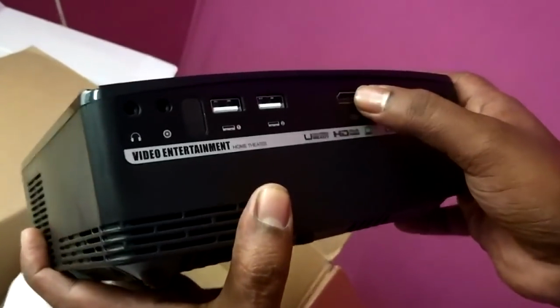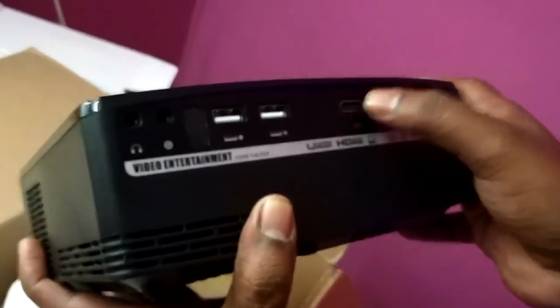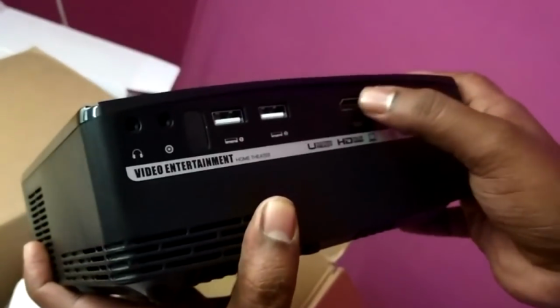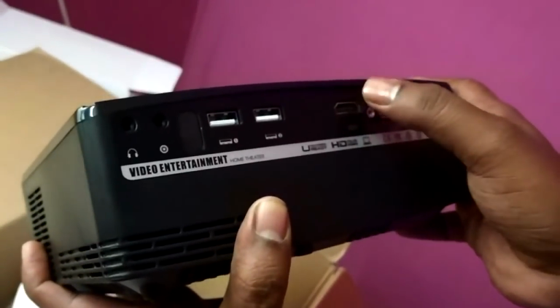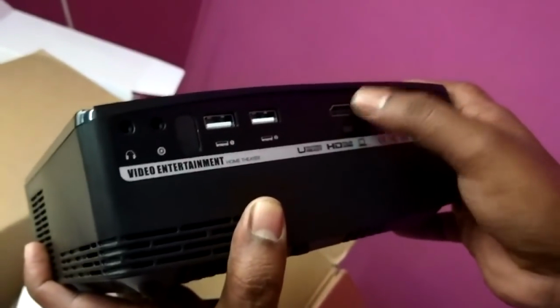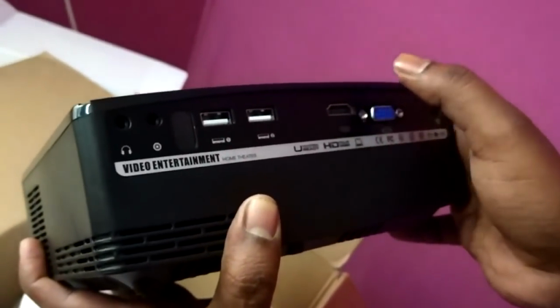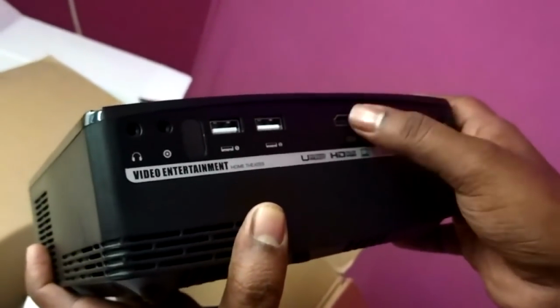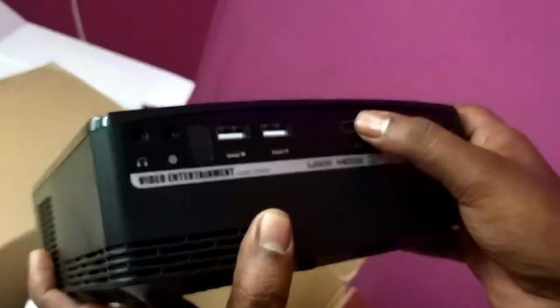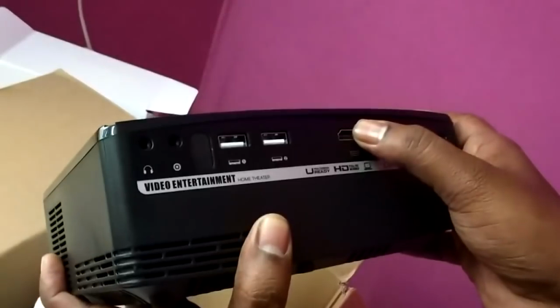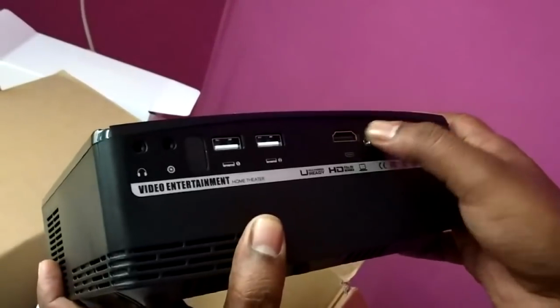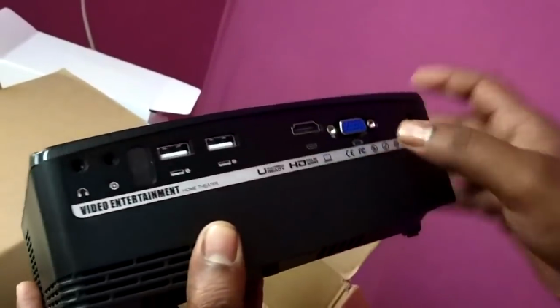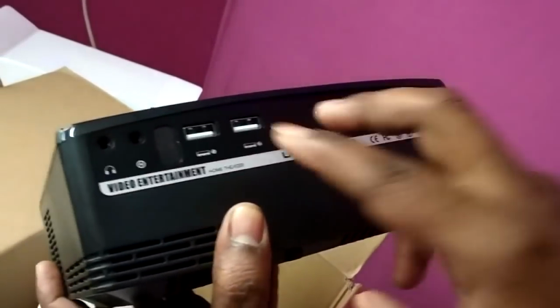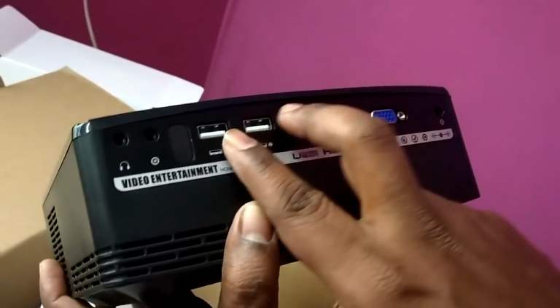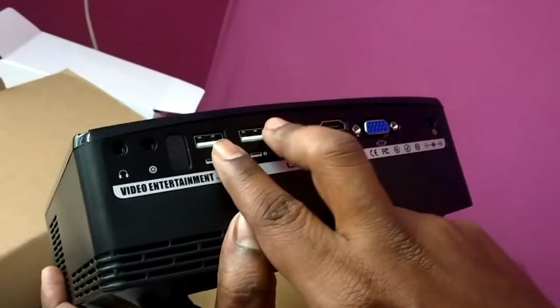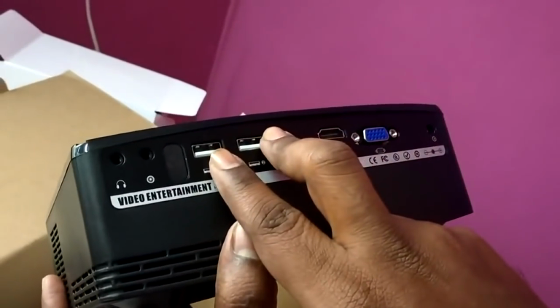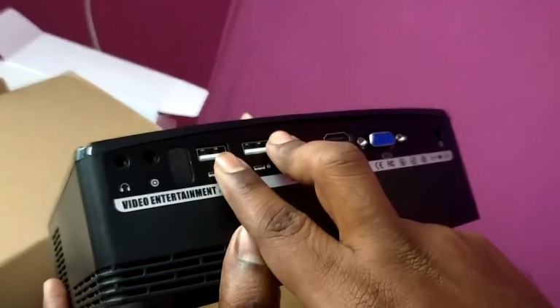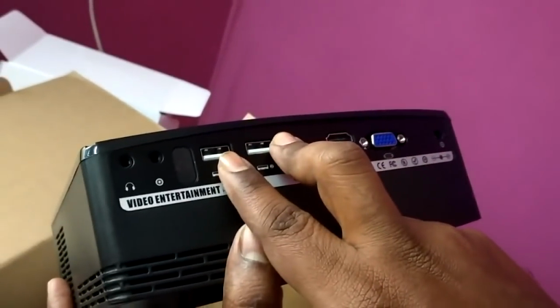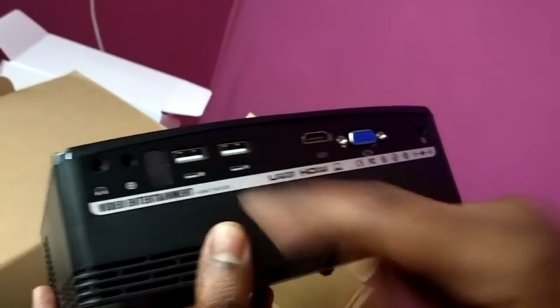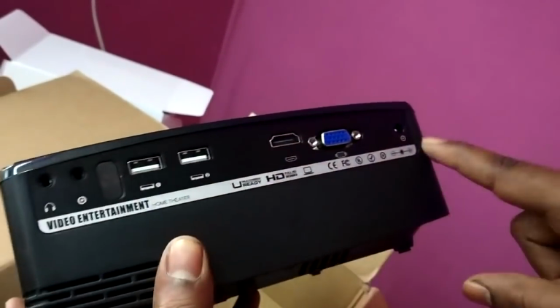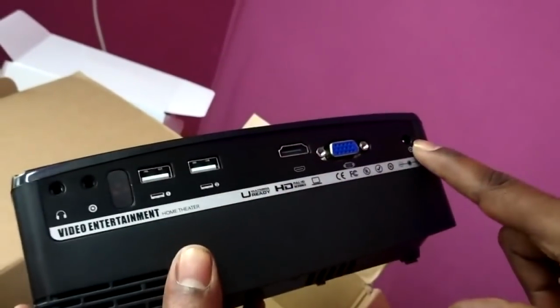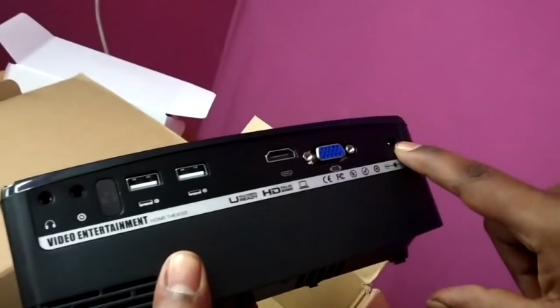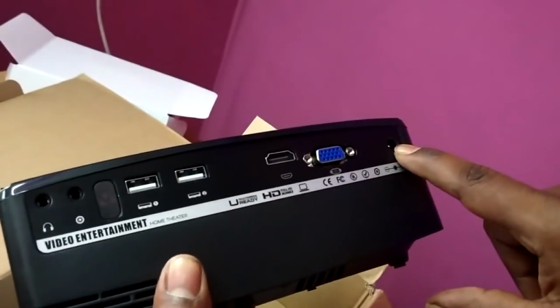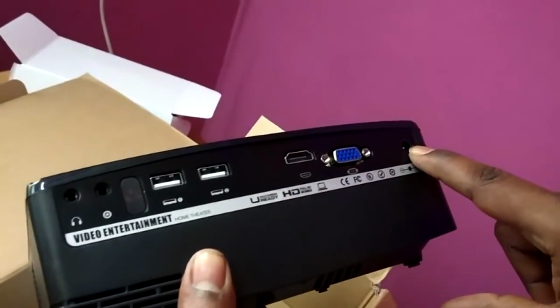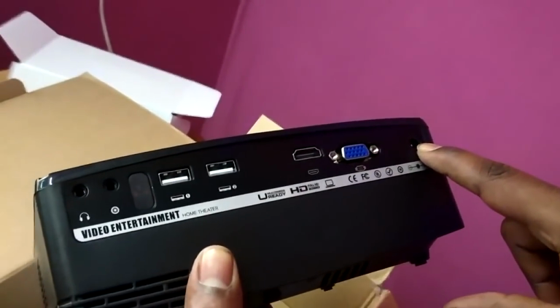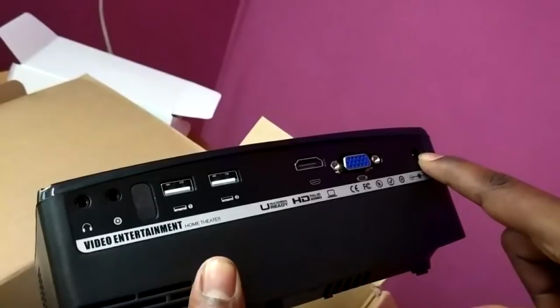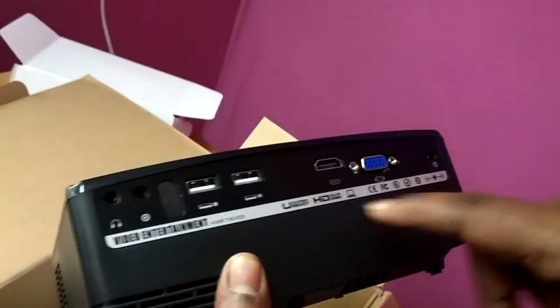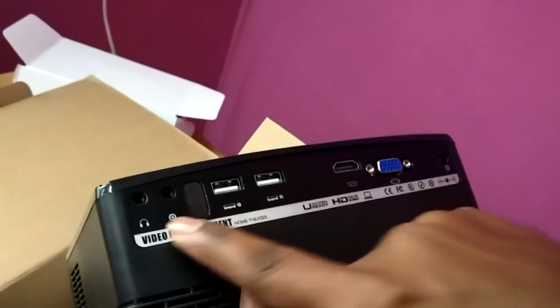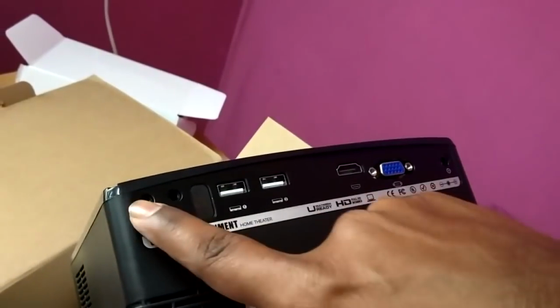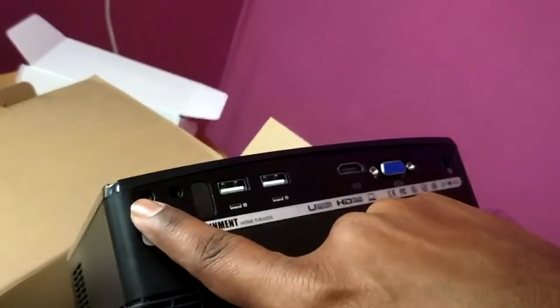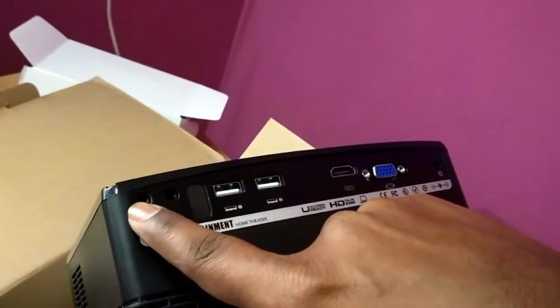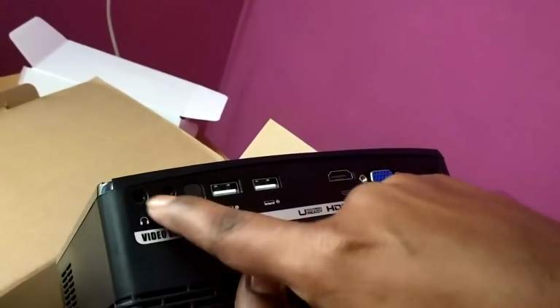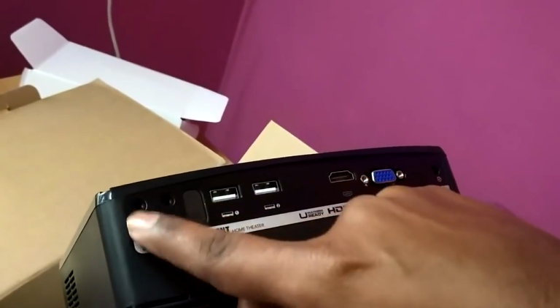As you can see, we can see the HDMI cable. You can see the USB port. You can see the power adapter. You can see the headphone port.